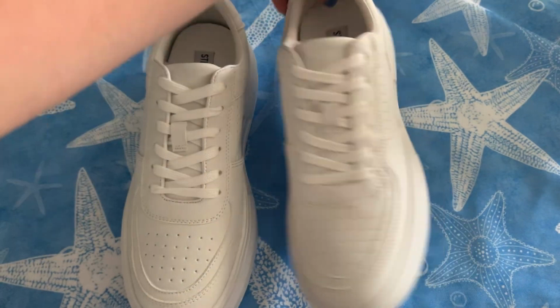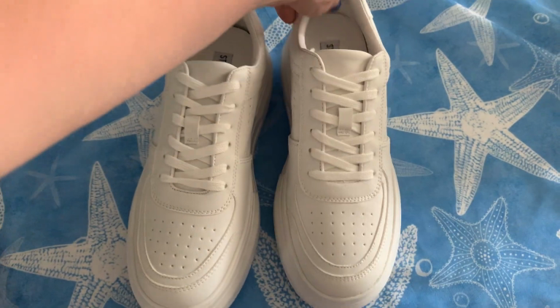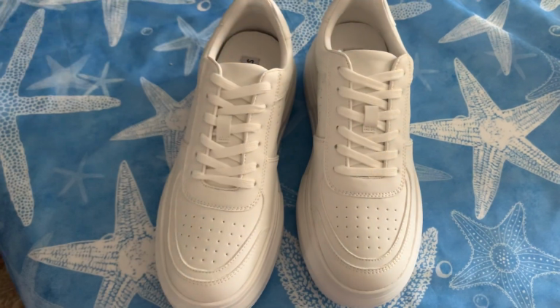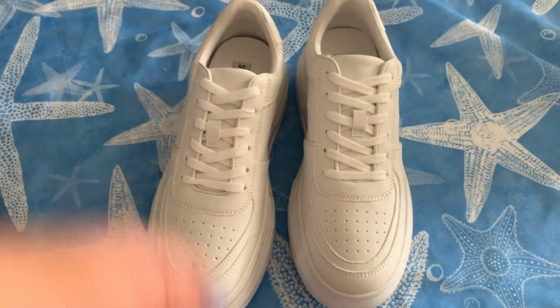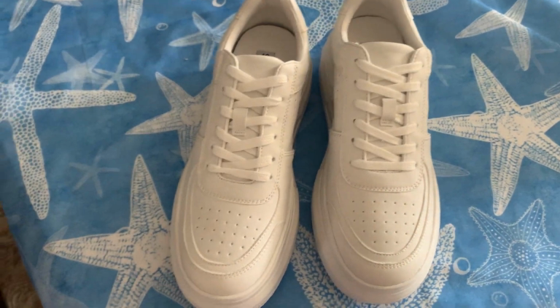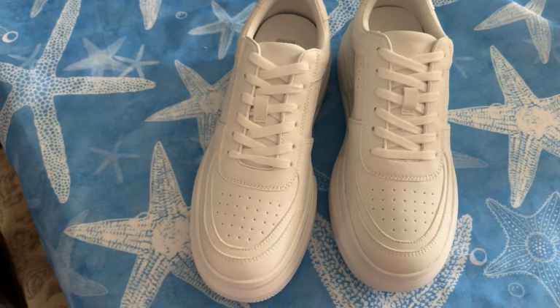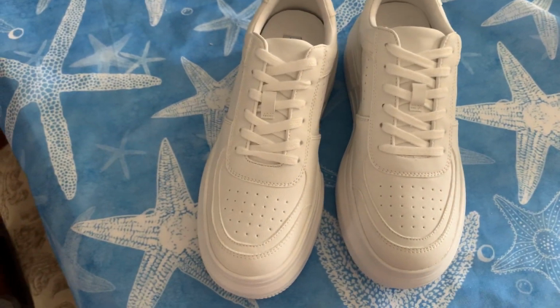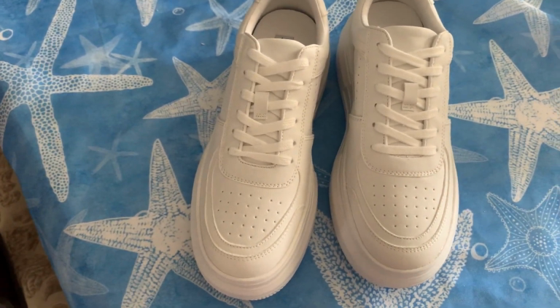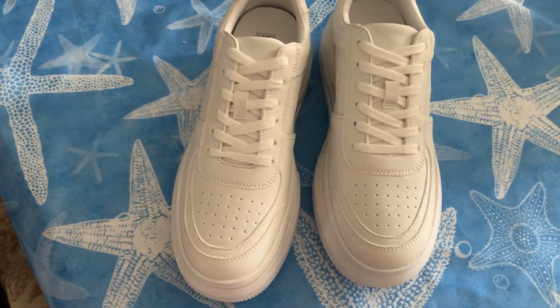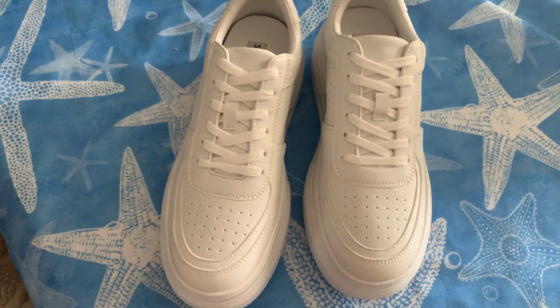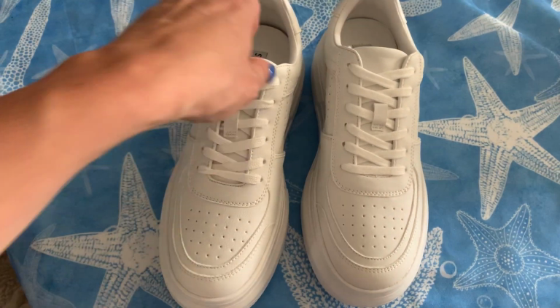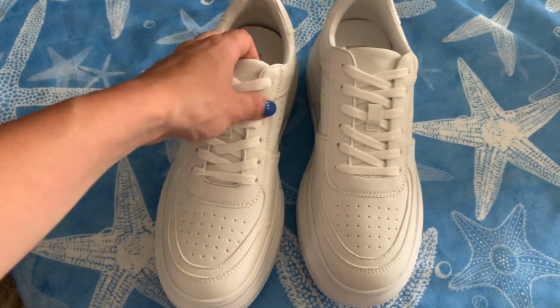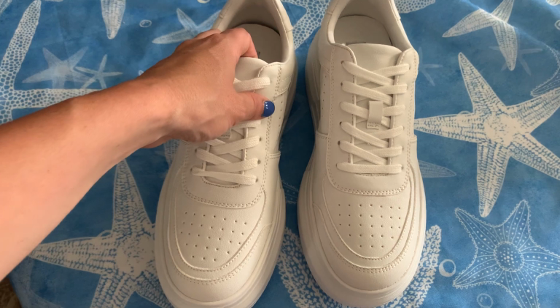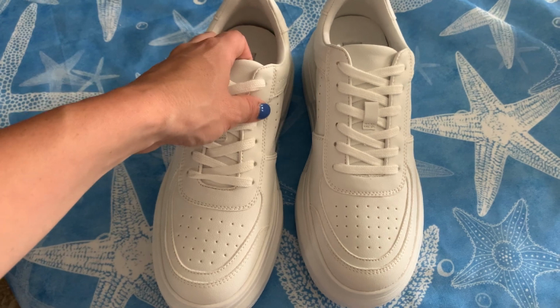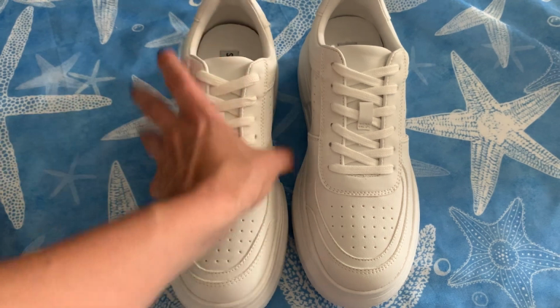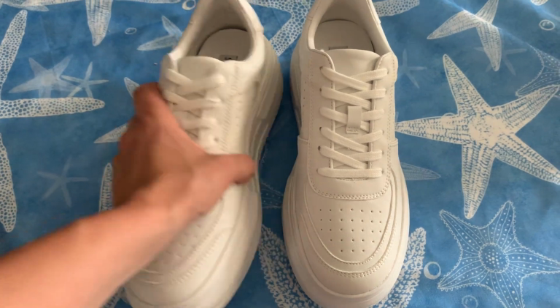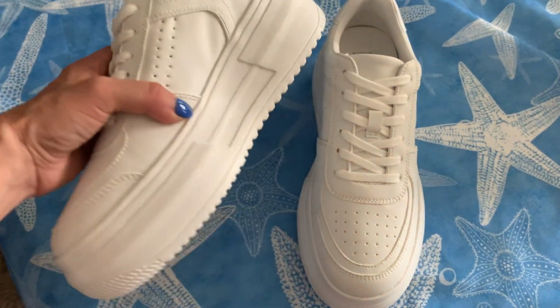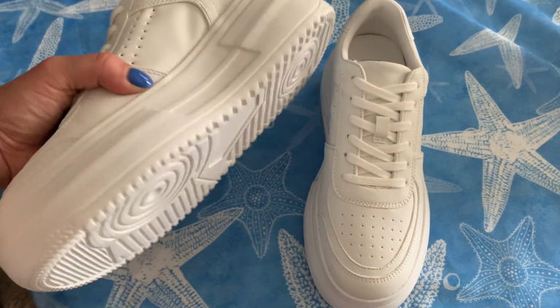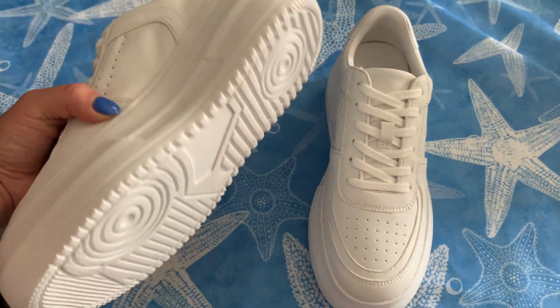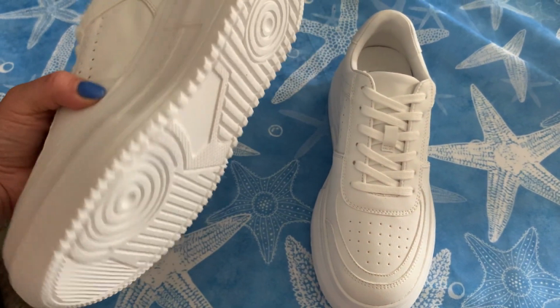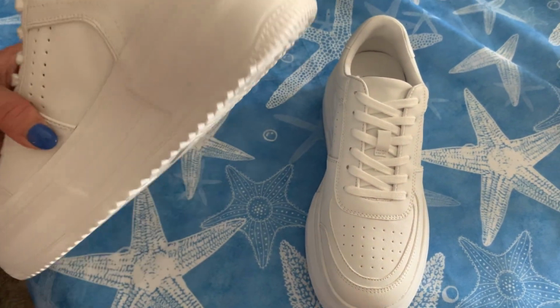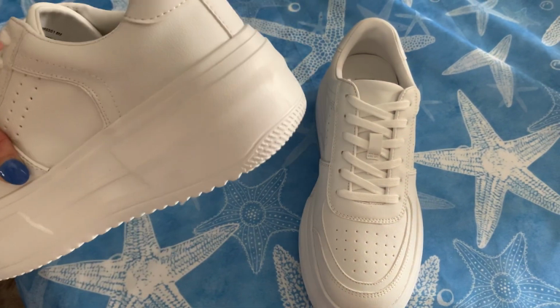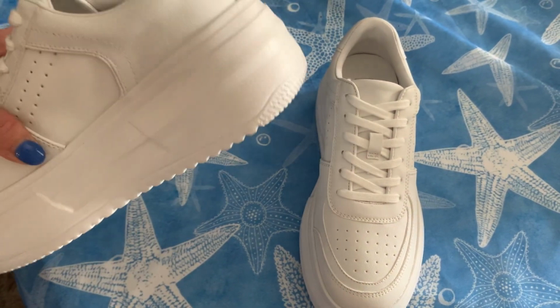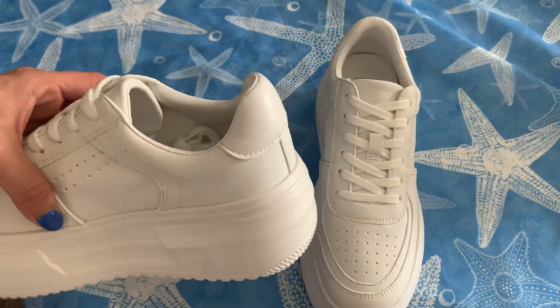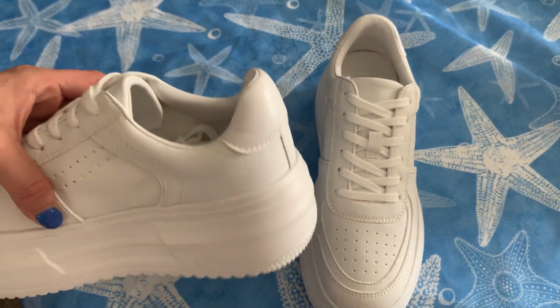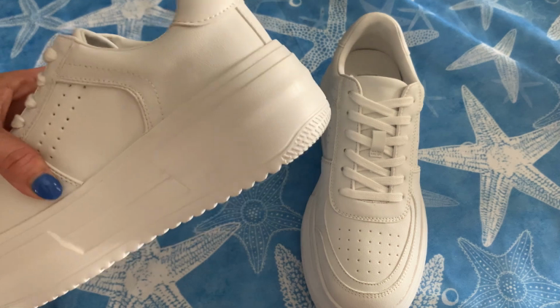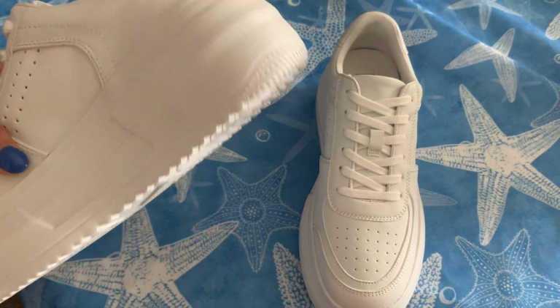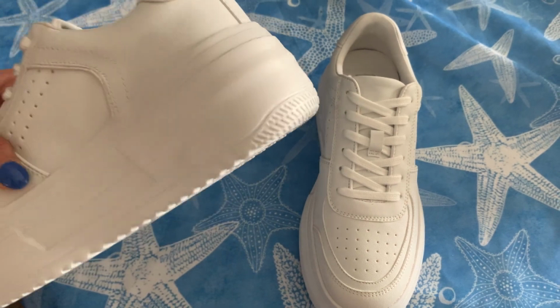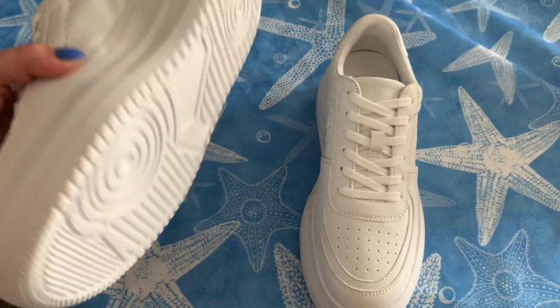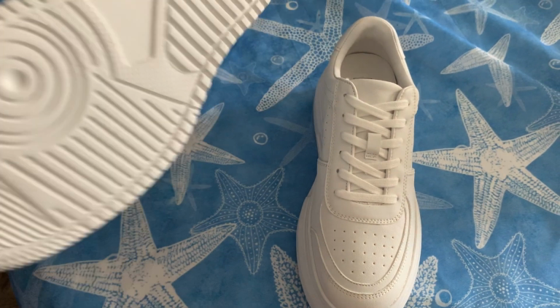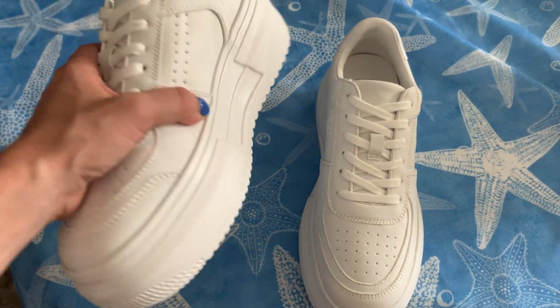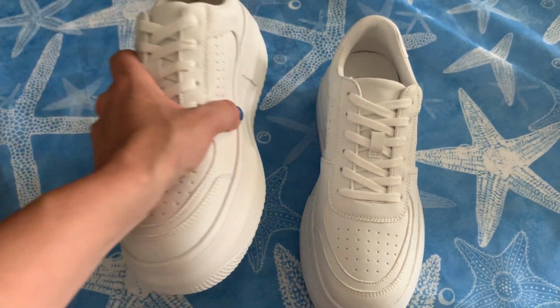I believe you could probably just put these in the washing machine on the gentle cycle if you wanted to clean them that way, or just spot clean with maybe some oxy cleaner. They're lightweight, but you can tell they're made well because they're not too light.